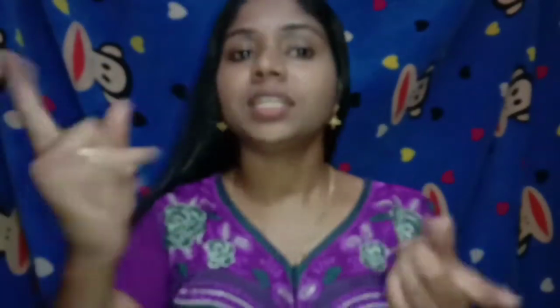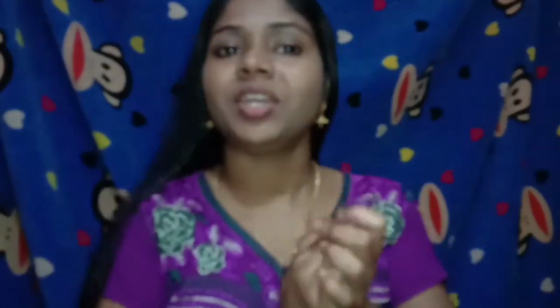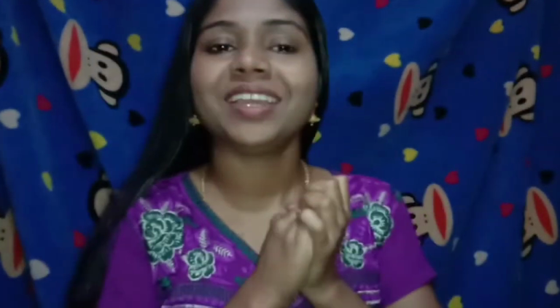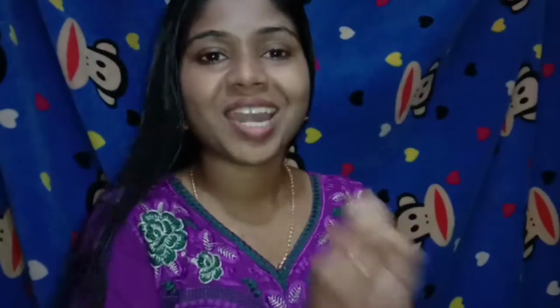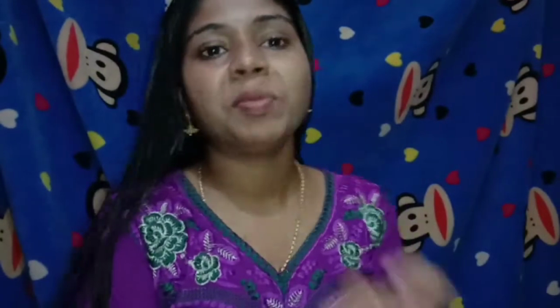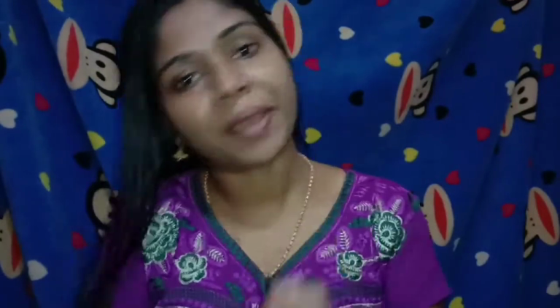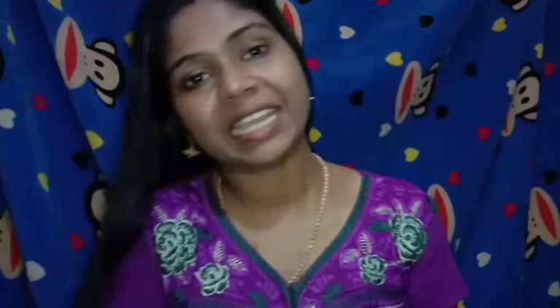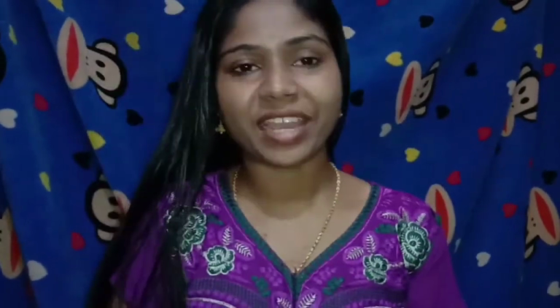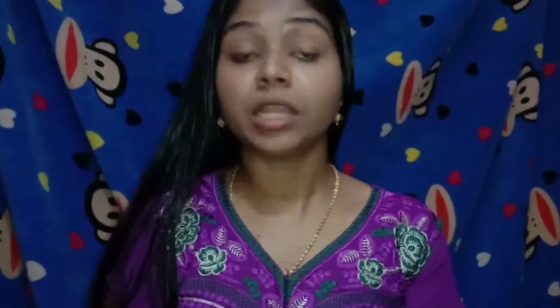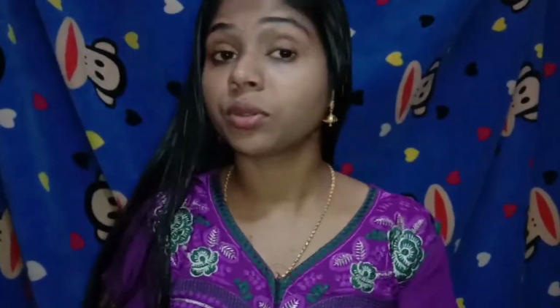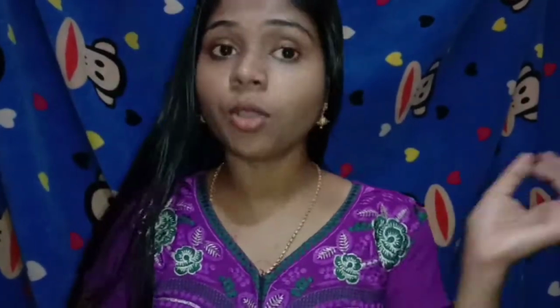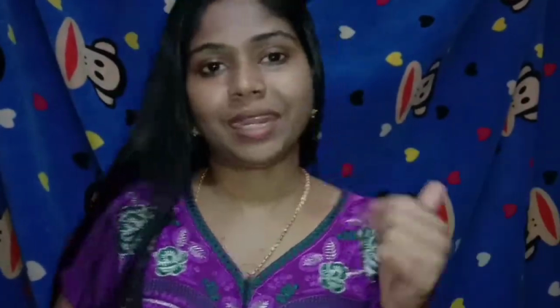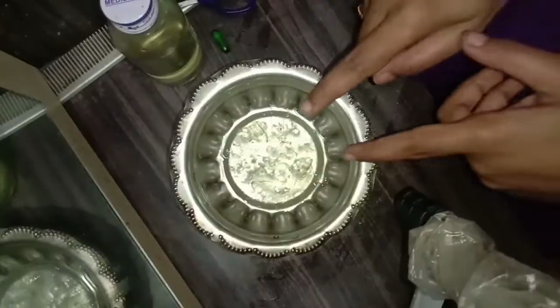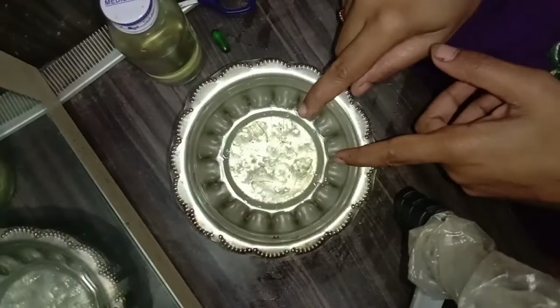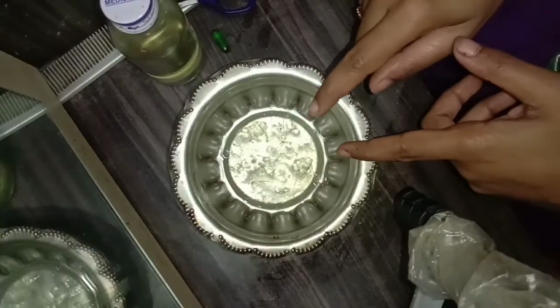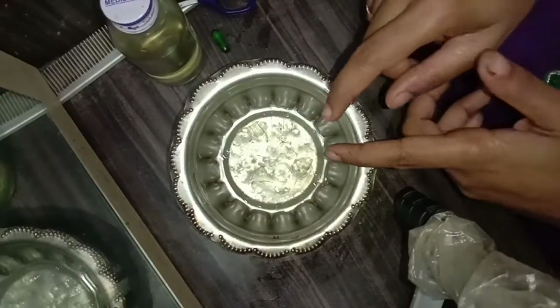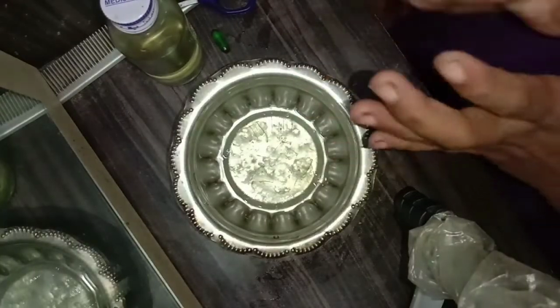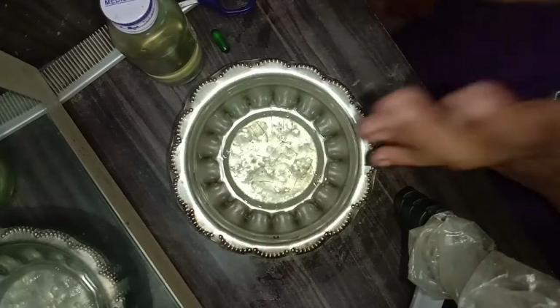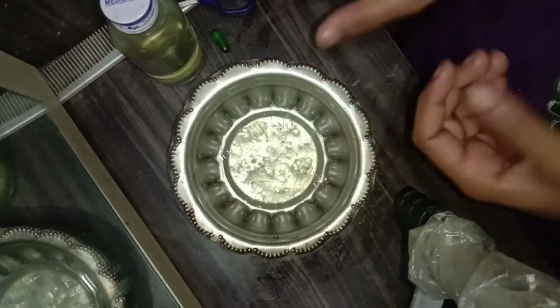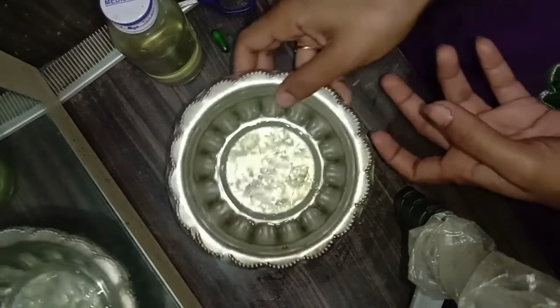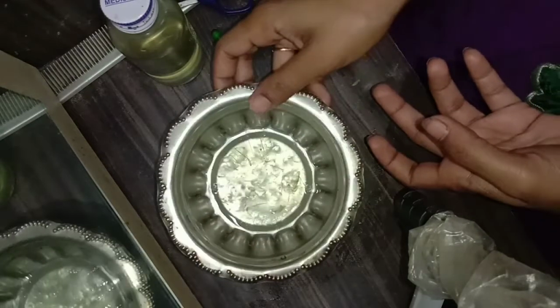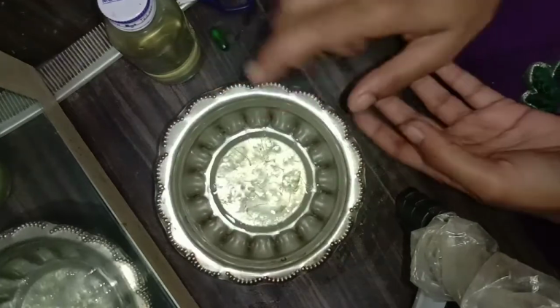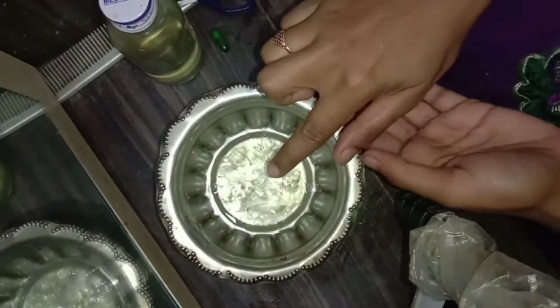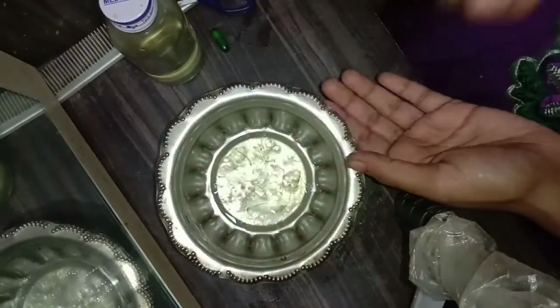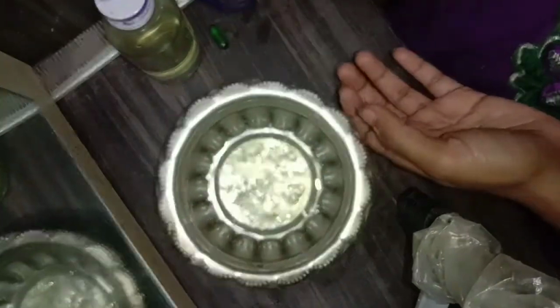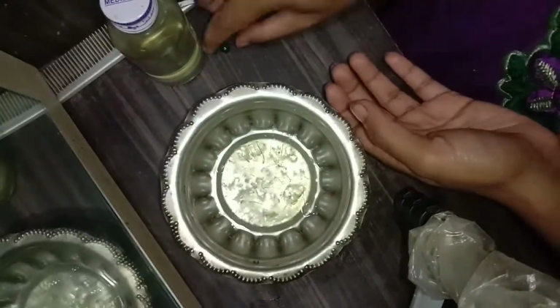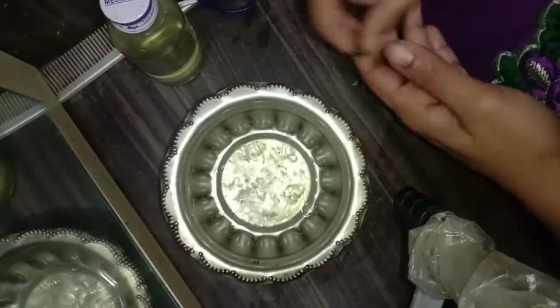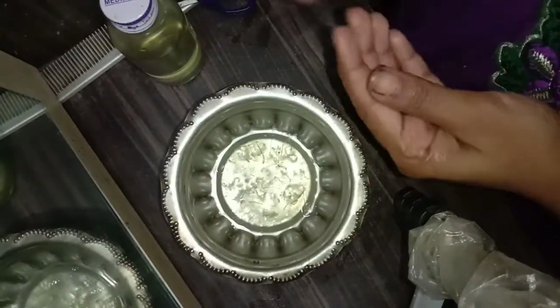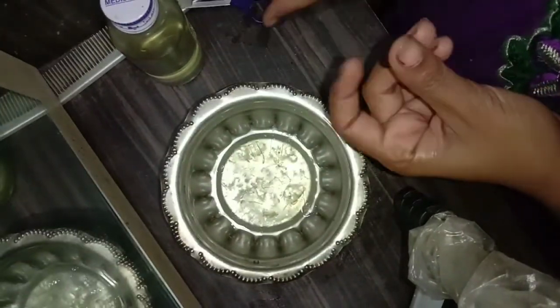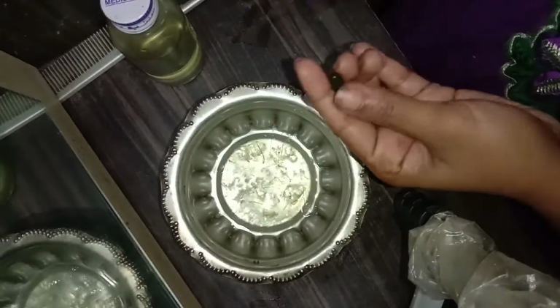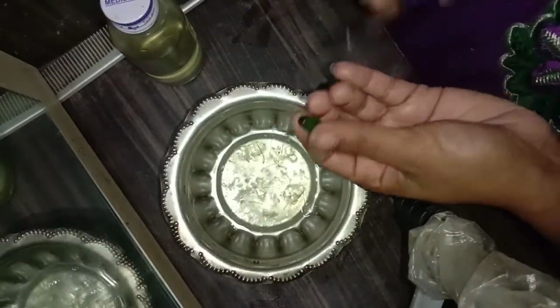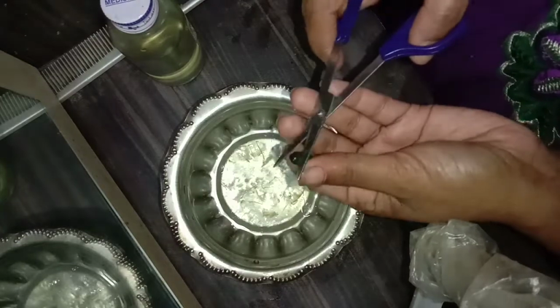So, let's get started in this video. This is aloe vera gel. If you have a gel, I will show you in the video.